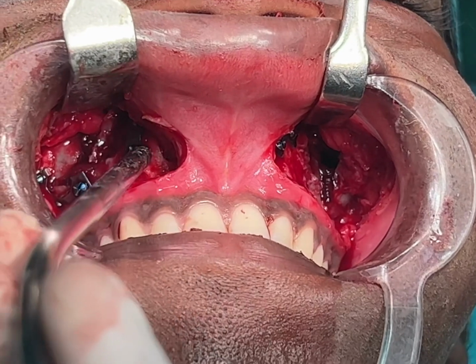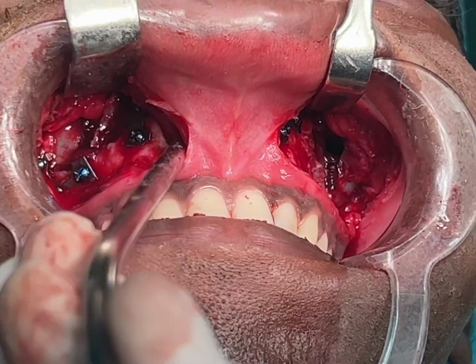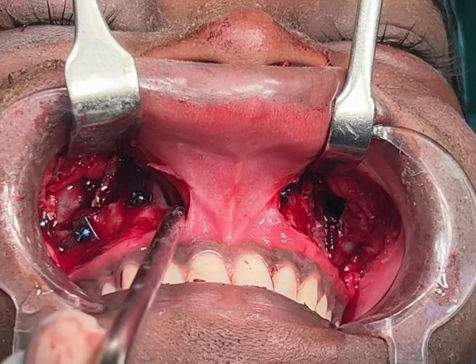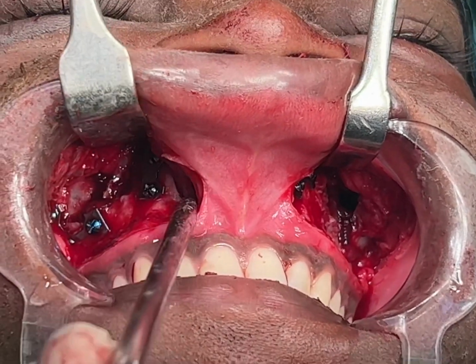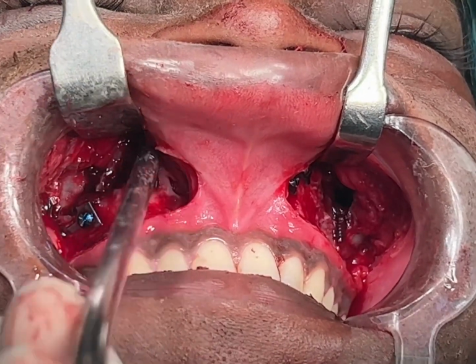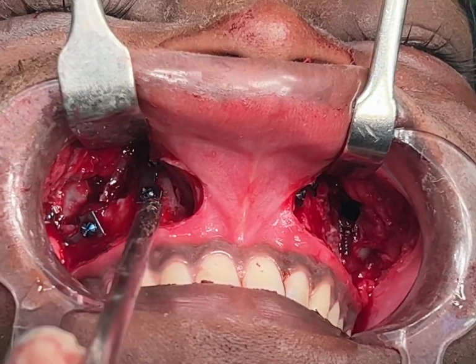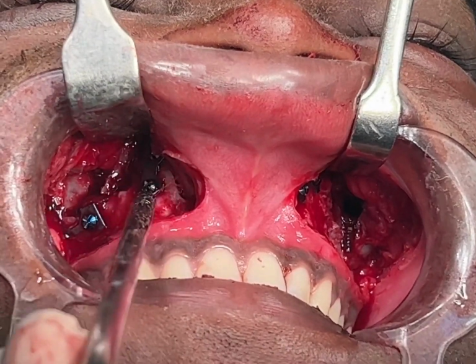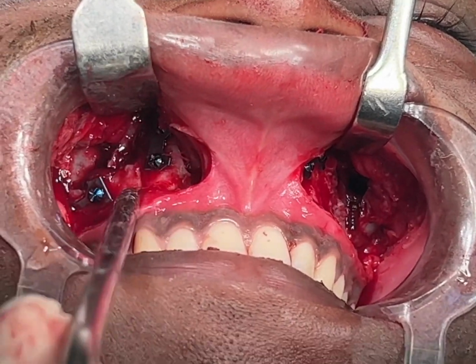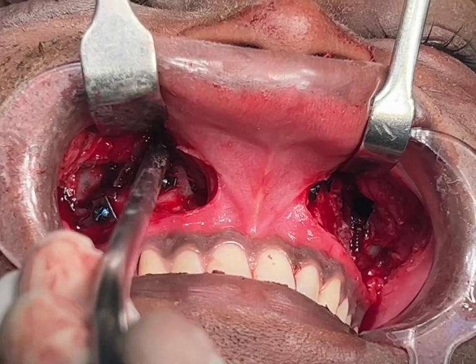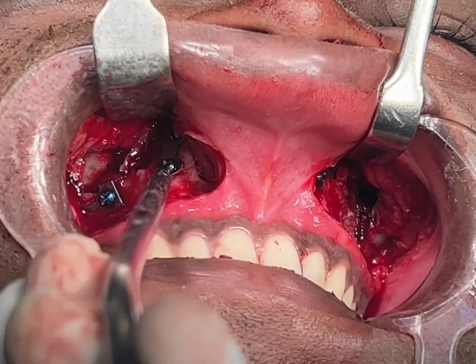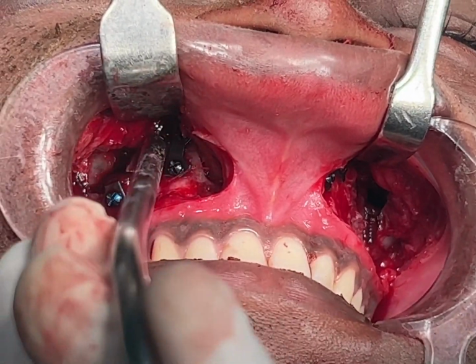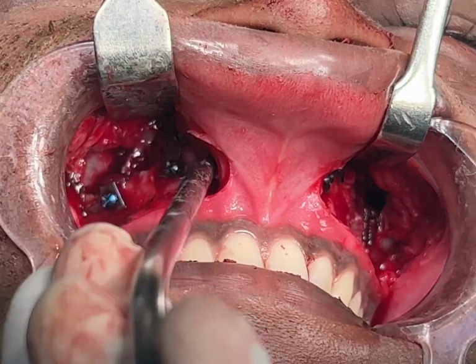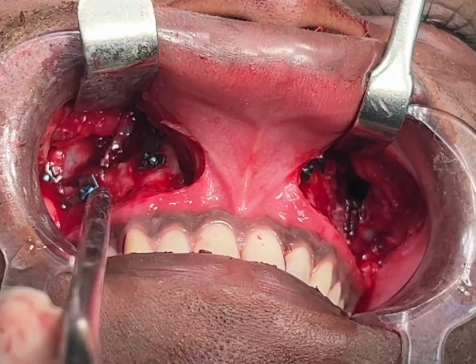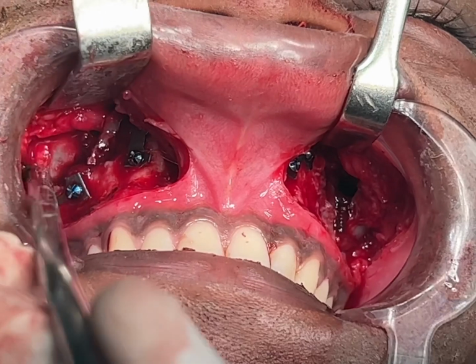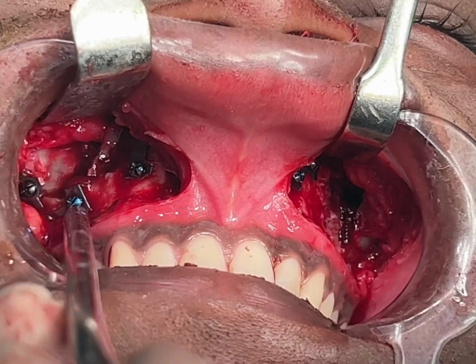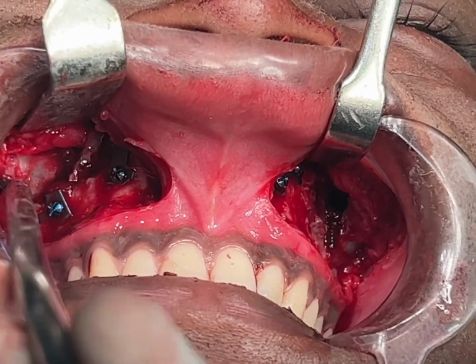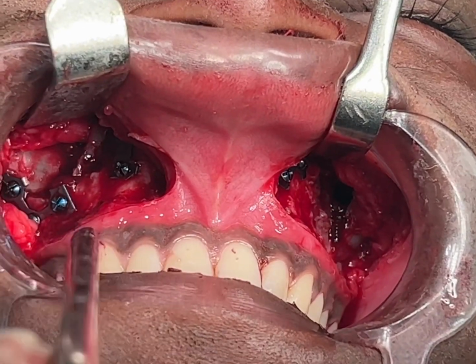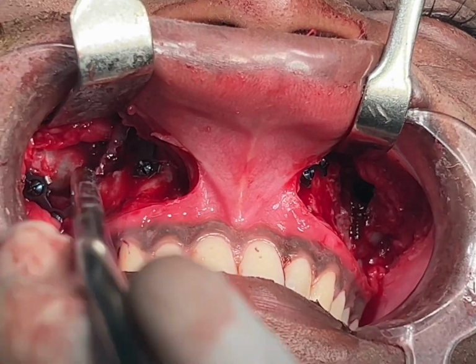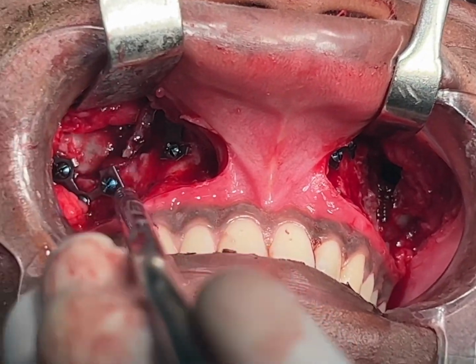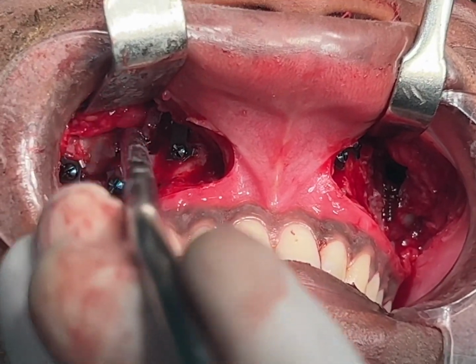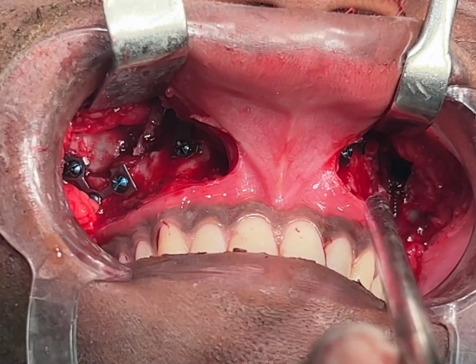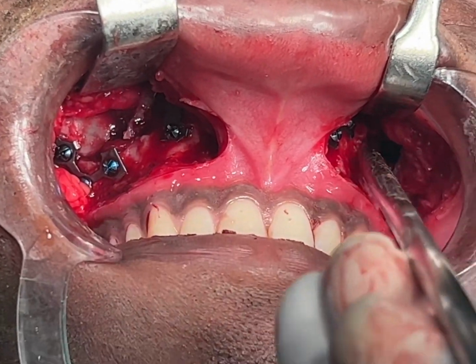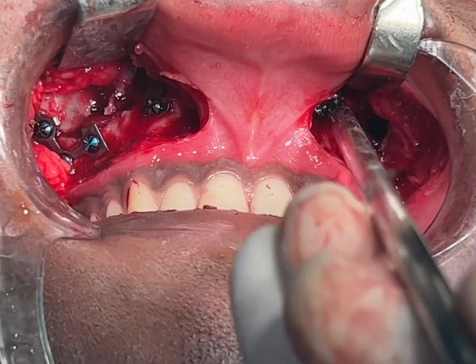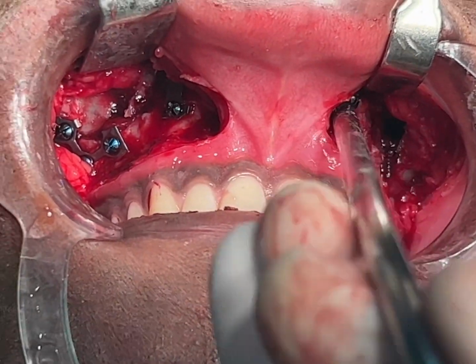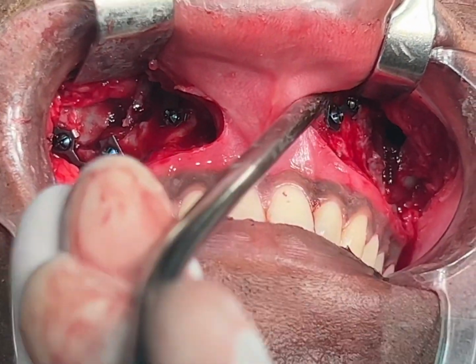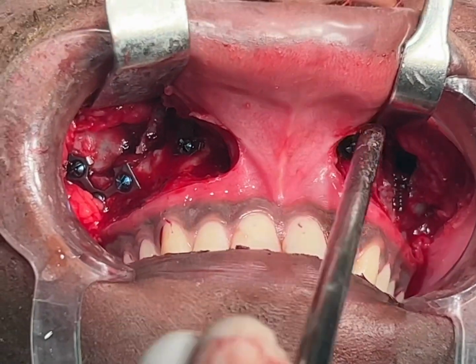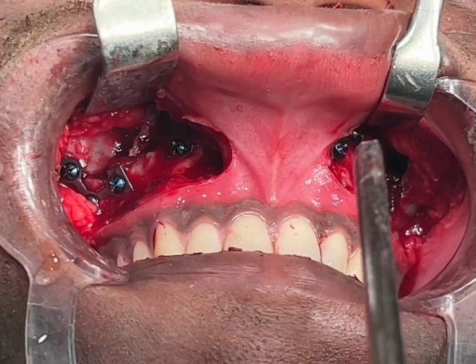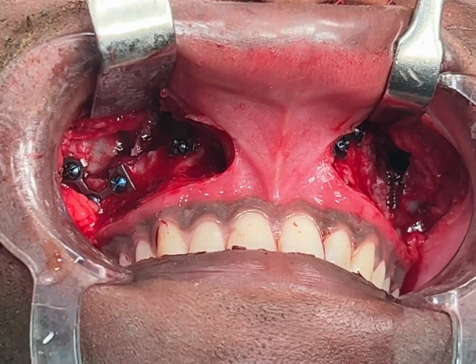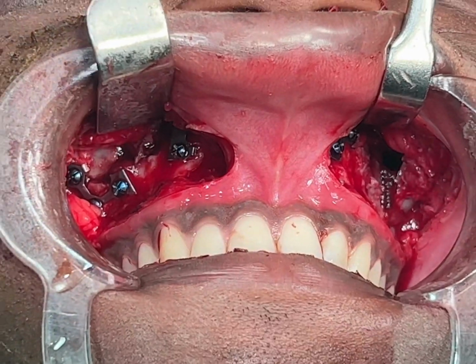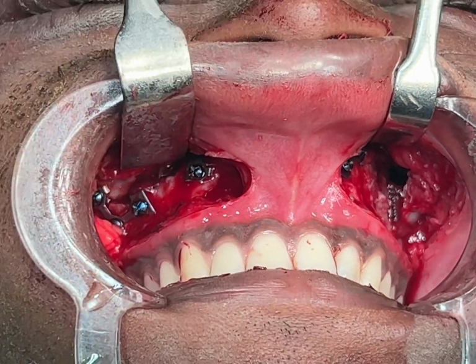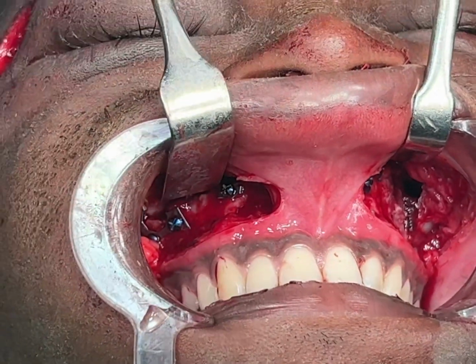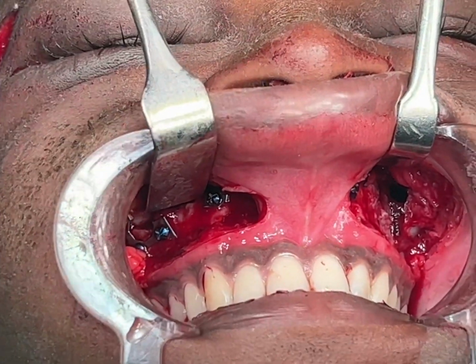There's a fracture here on the base — the pyriform rim, base of the nose — this one on the zygomatic buttress, one into the sinus, and one here on this pyriform rim as well.